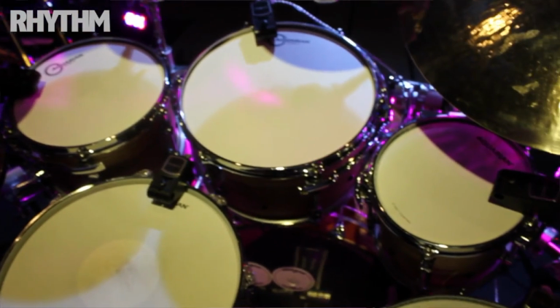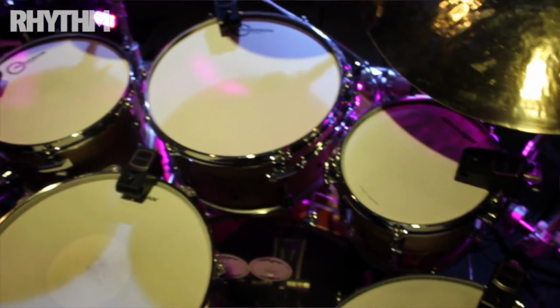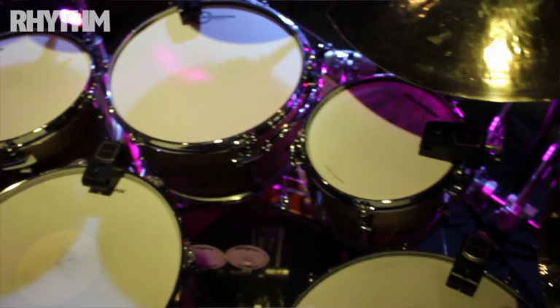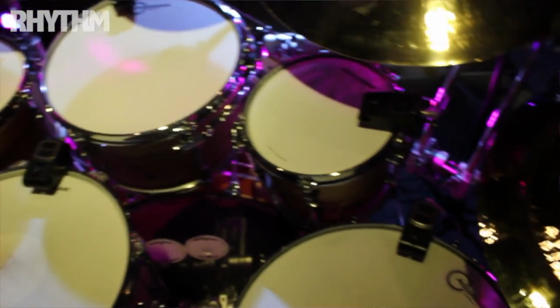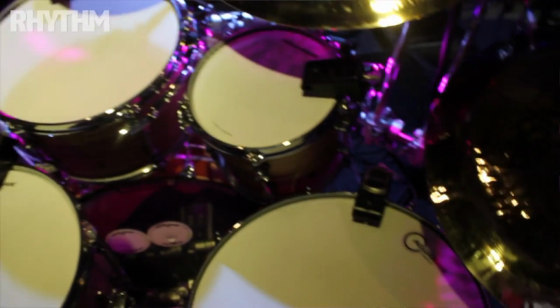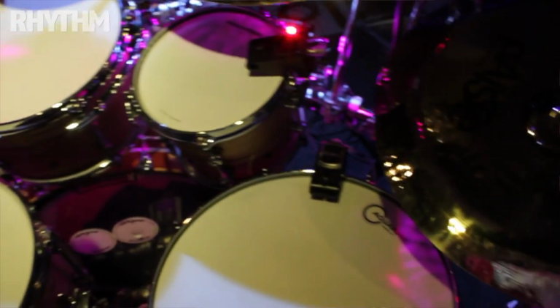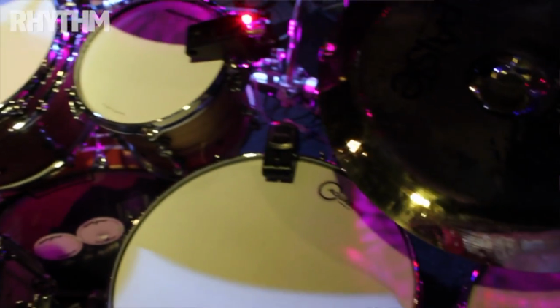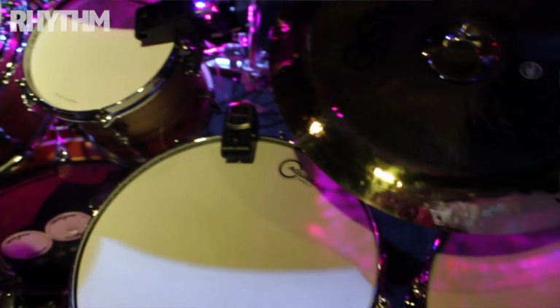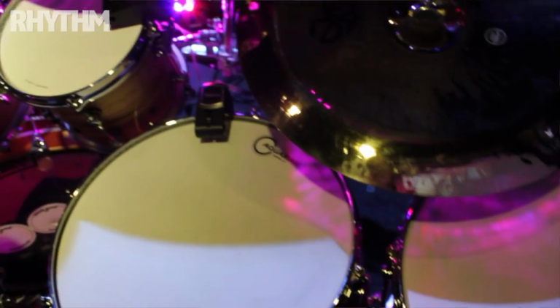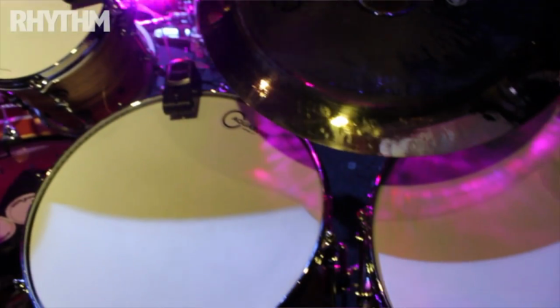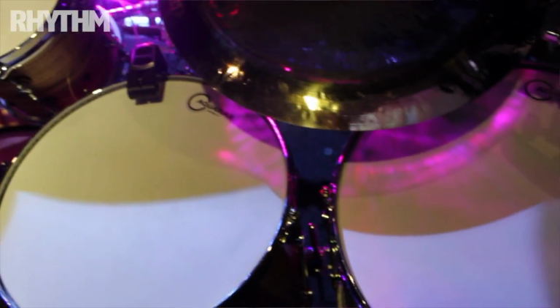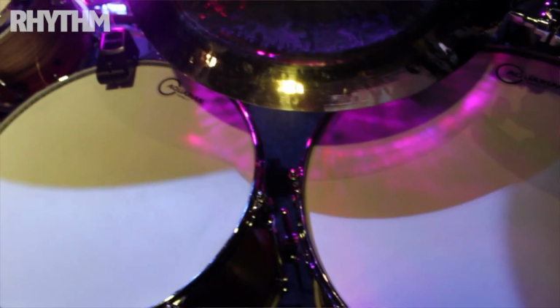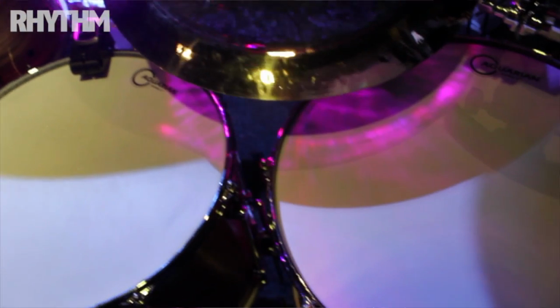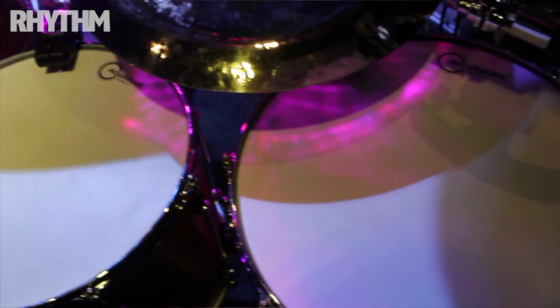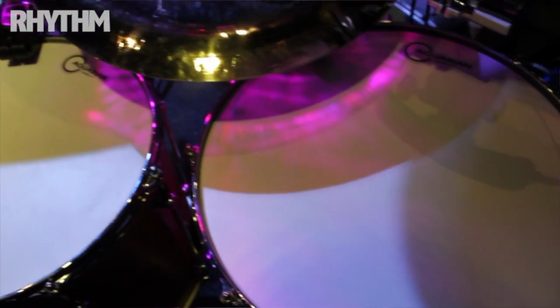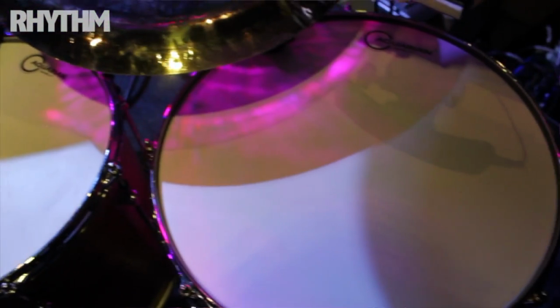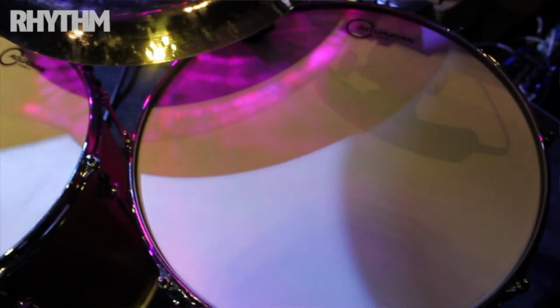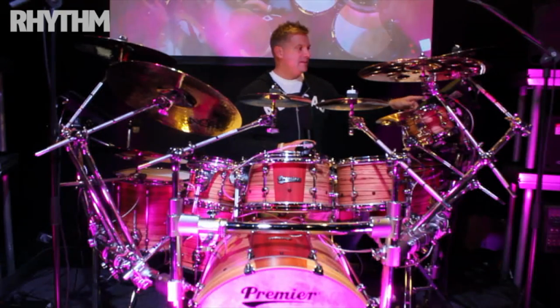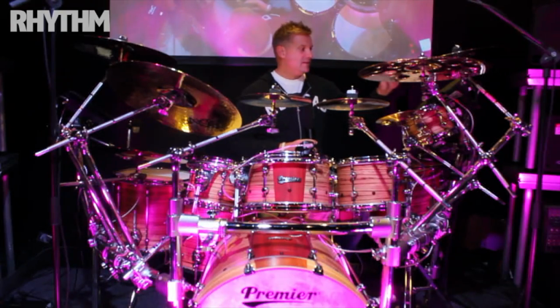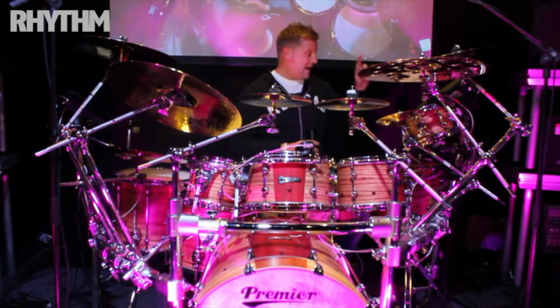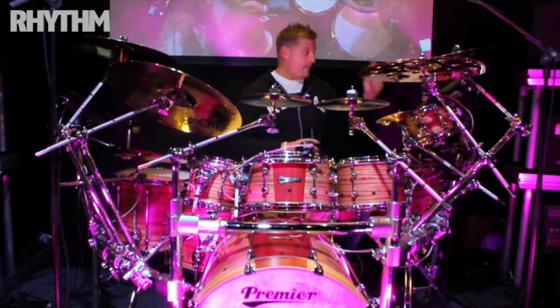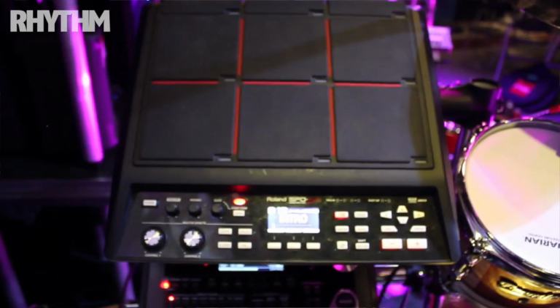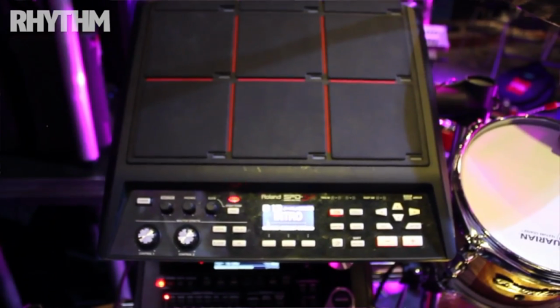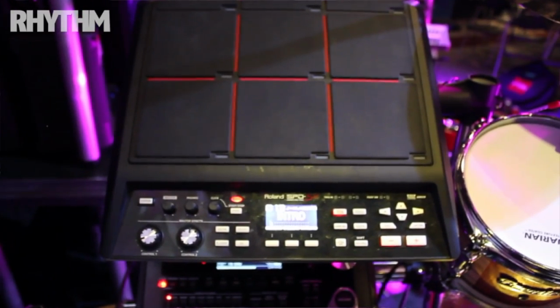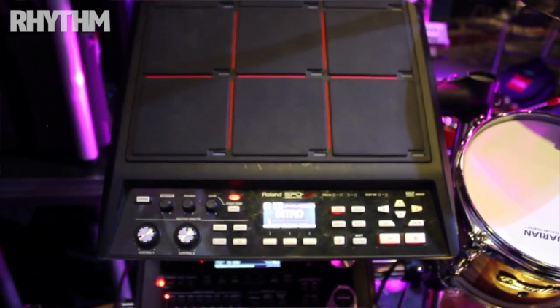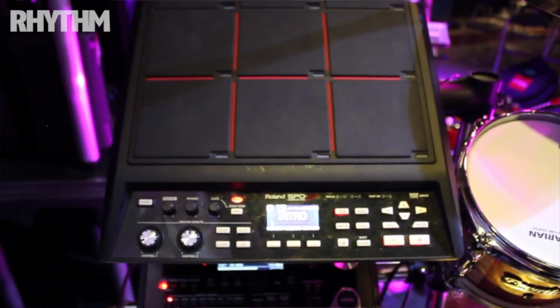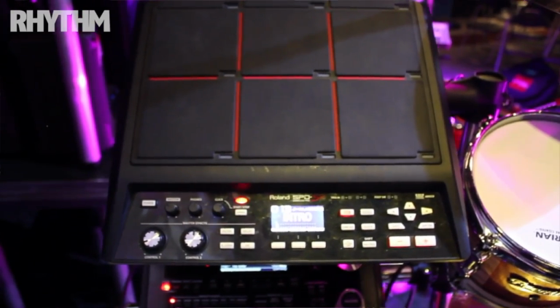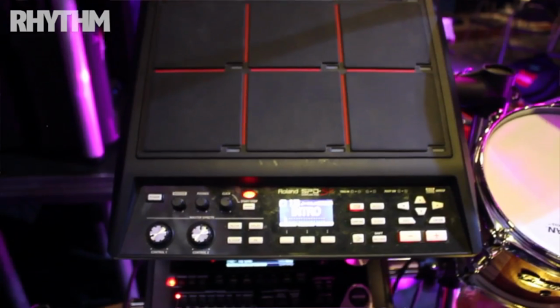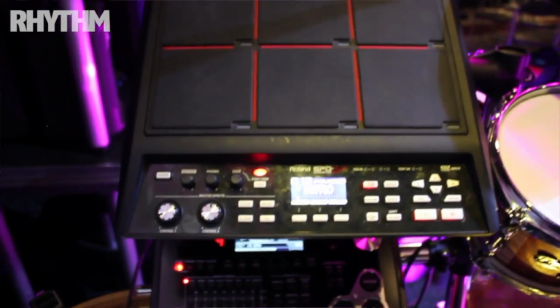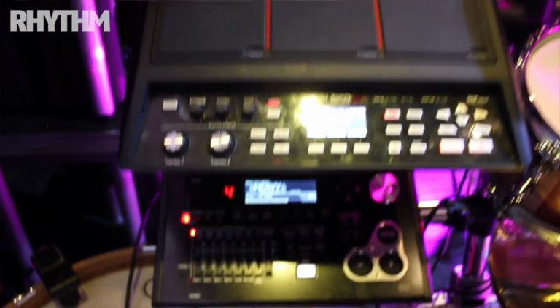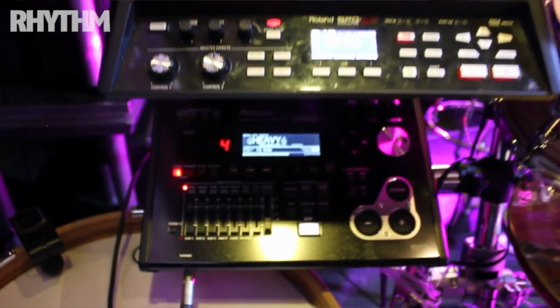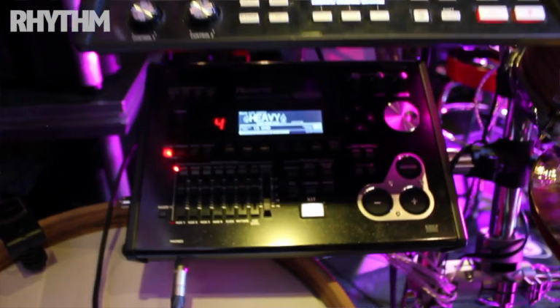I'm triggering most of the backing tracks, keyboards, second vocals, etc. It's really cool. So I've got the SPD-SX going into the snare drum and also the gong drum as well, so you can play lots of effects when you play the gong drum.